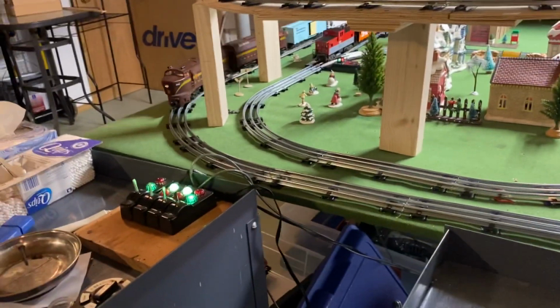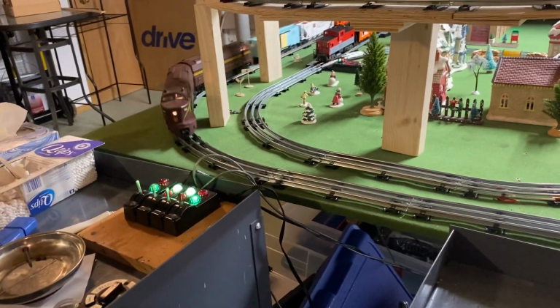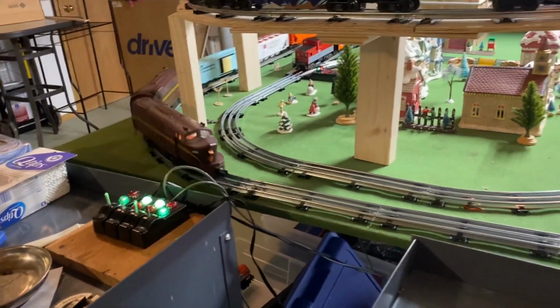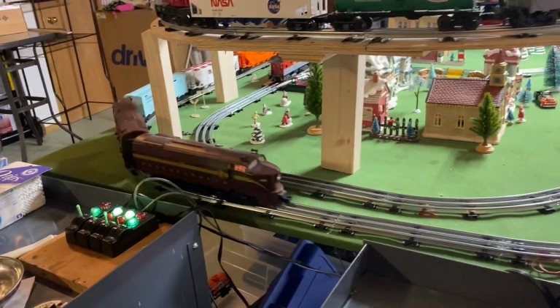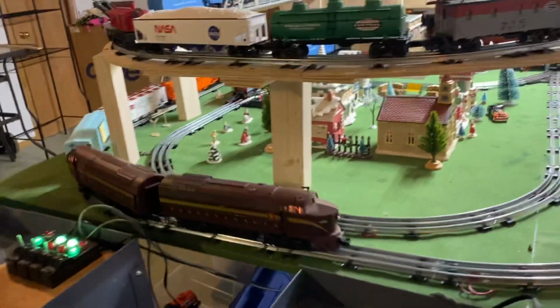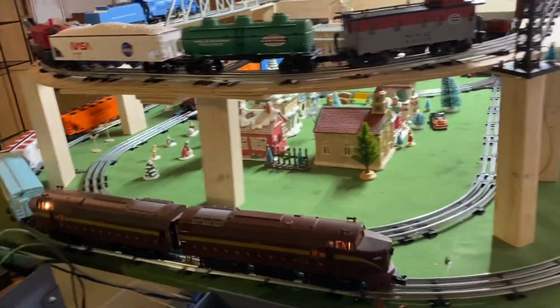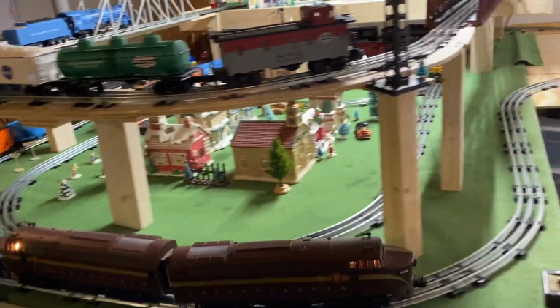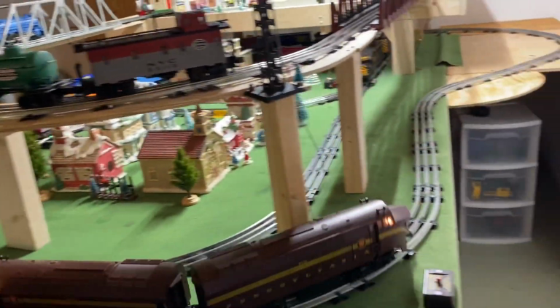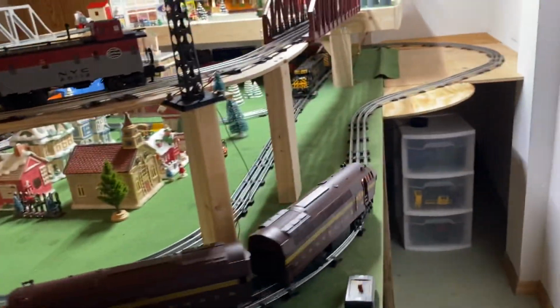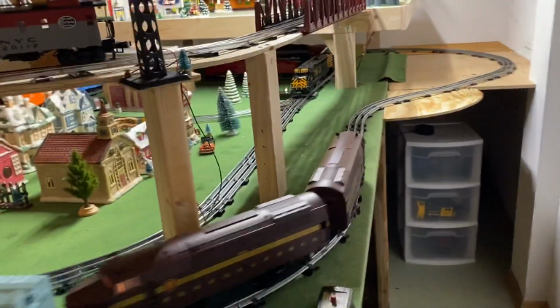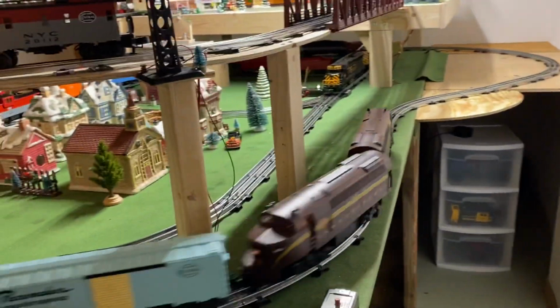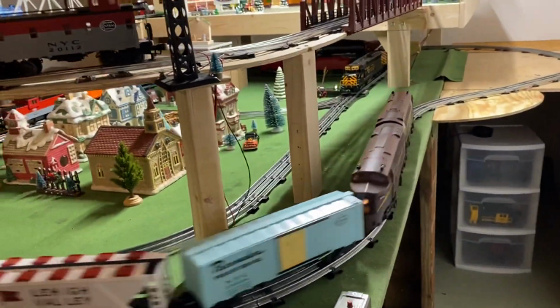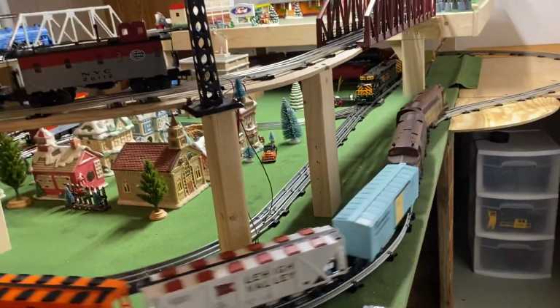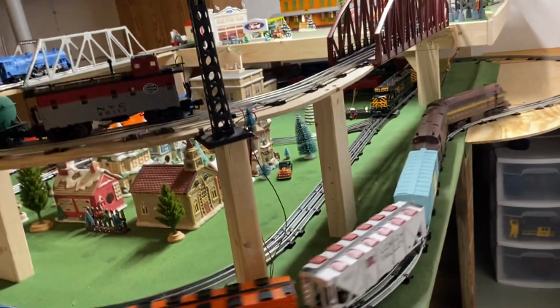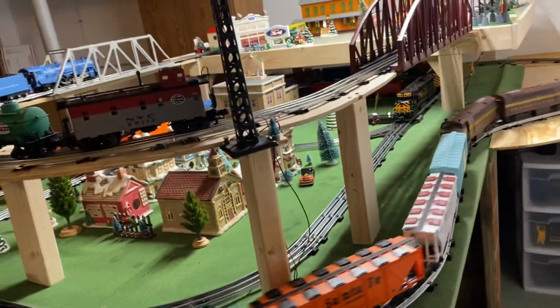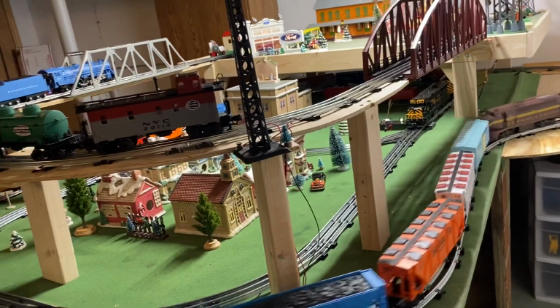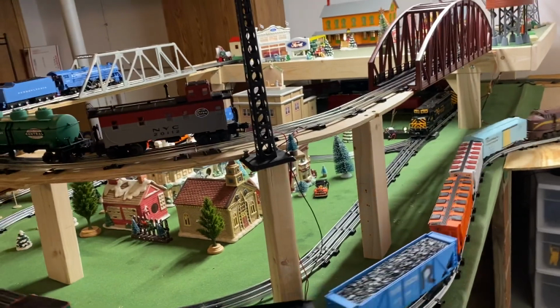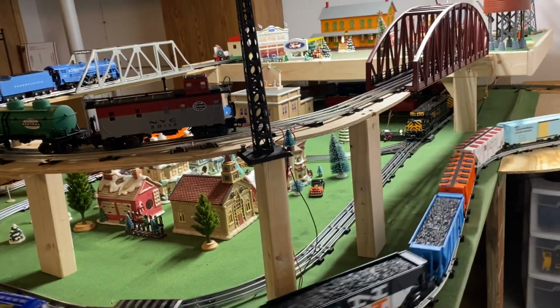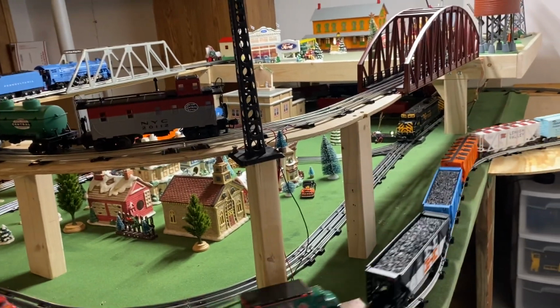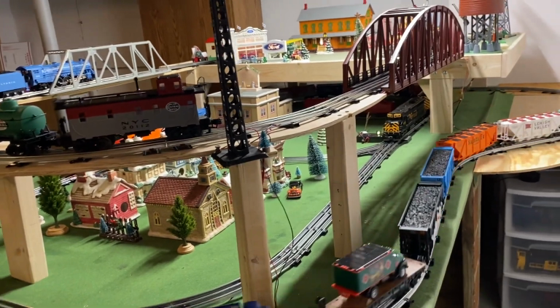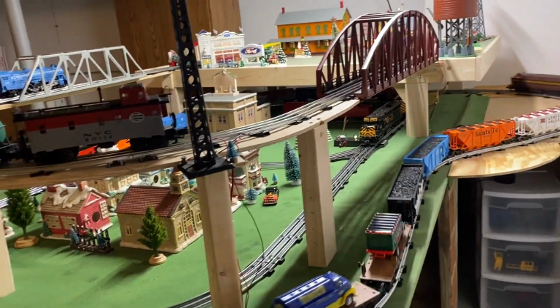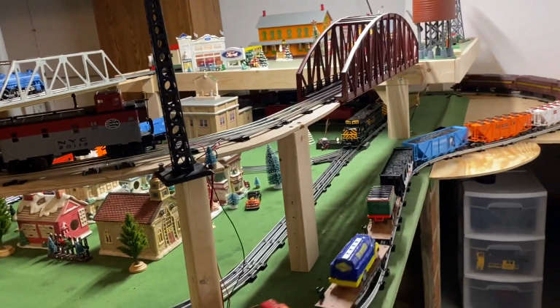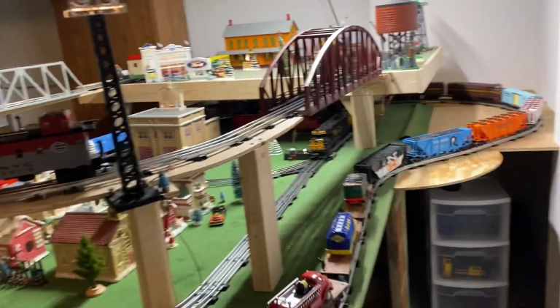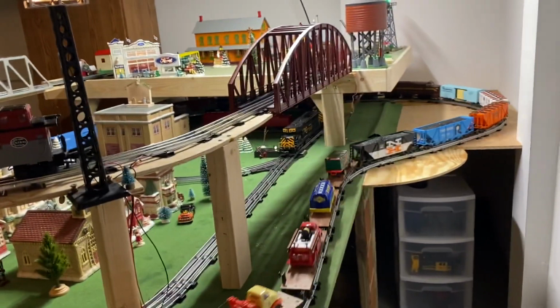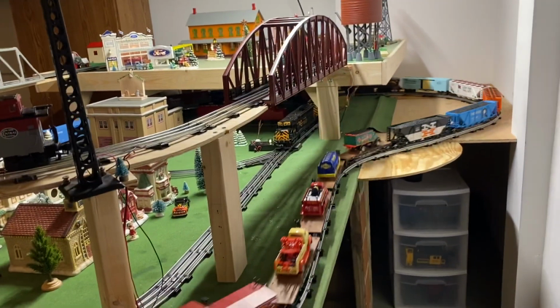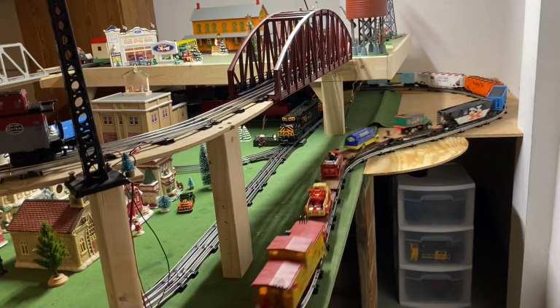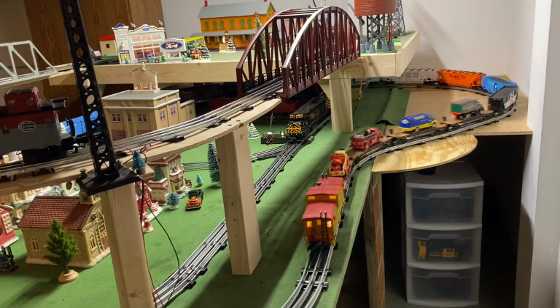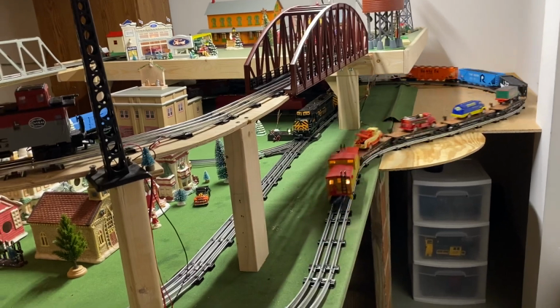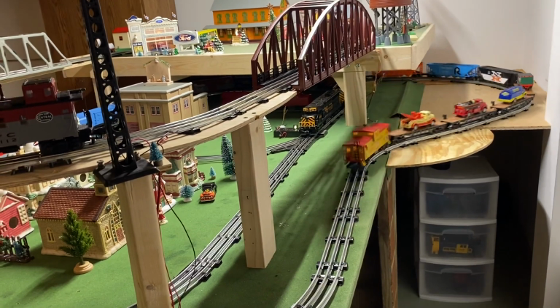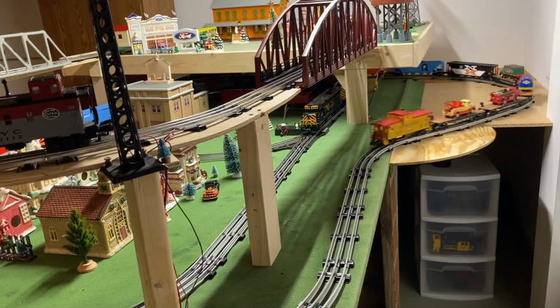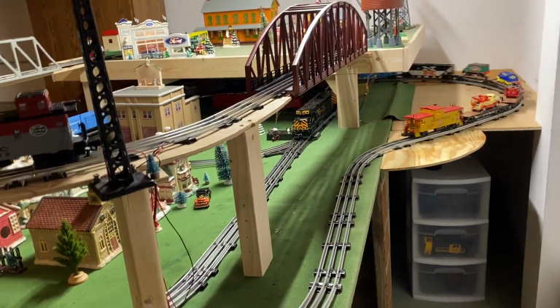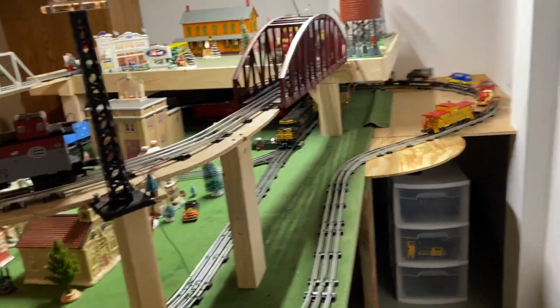I'm really happy with this. Ever since I first saw the shape of the shark nose it's been on my long-term want list, and to just find them there at the price that I was willing to pay was just really sweet.